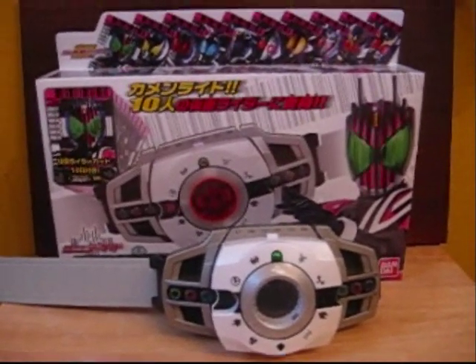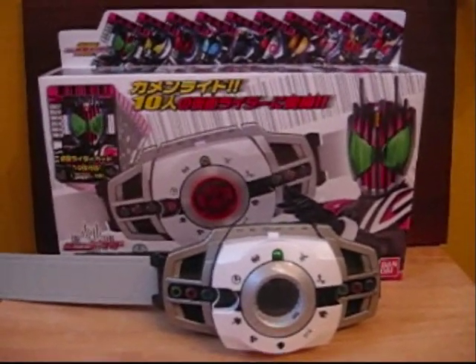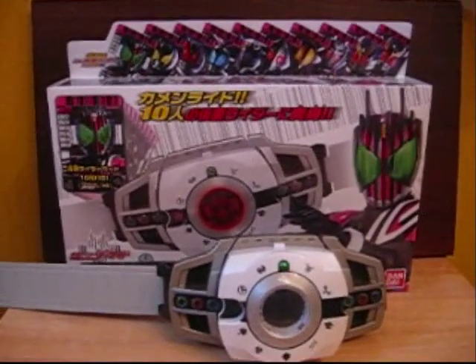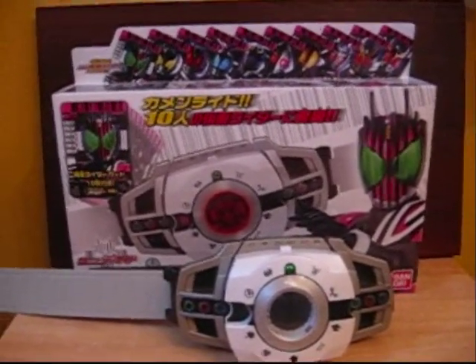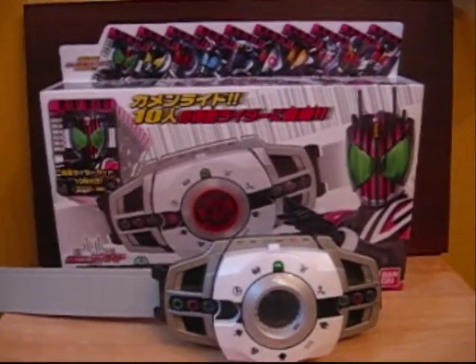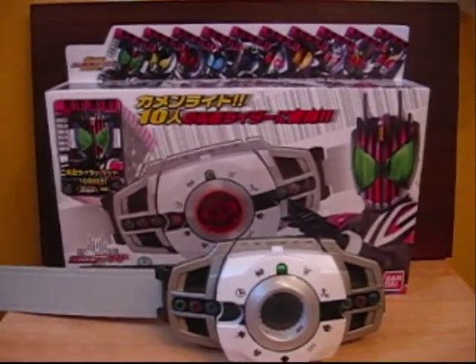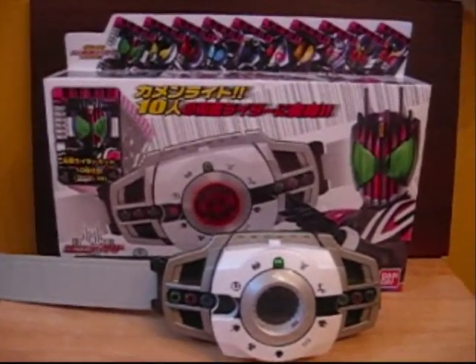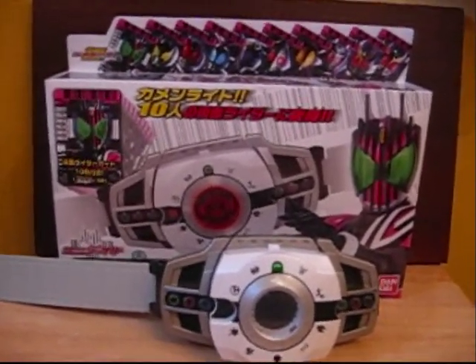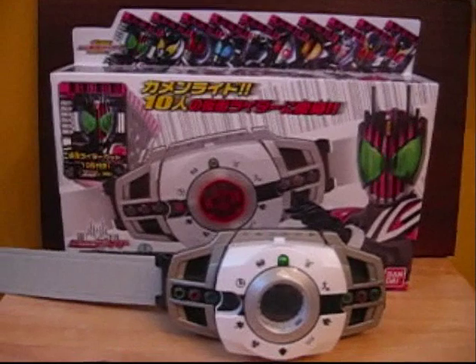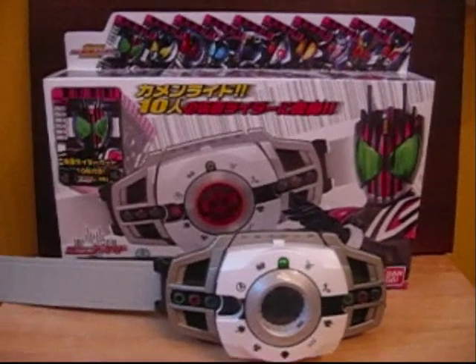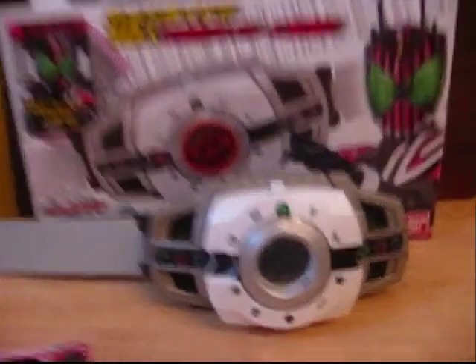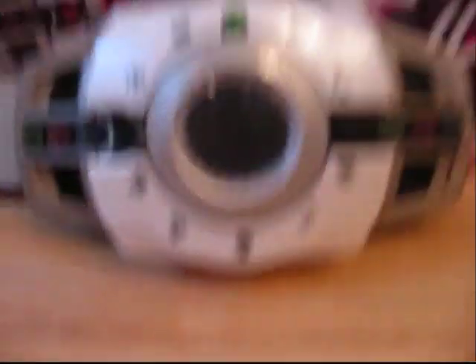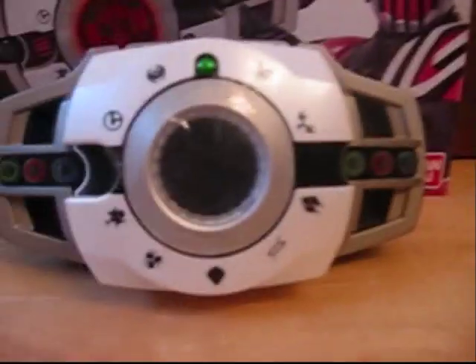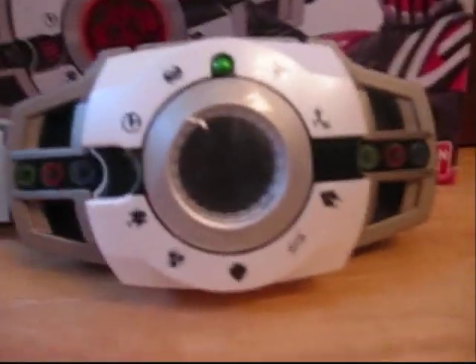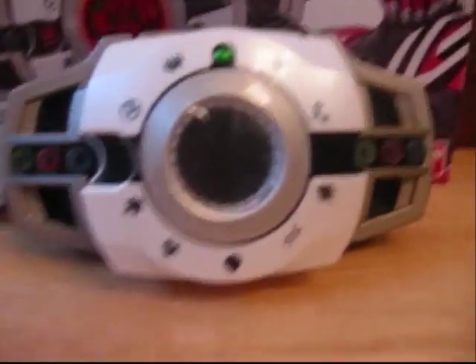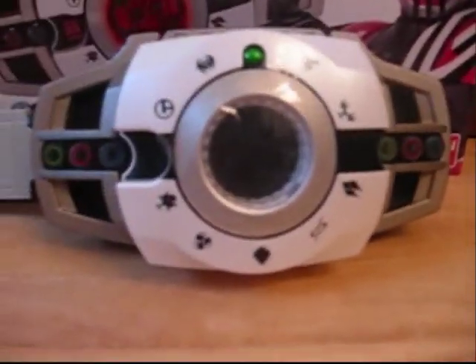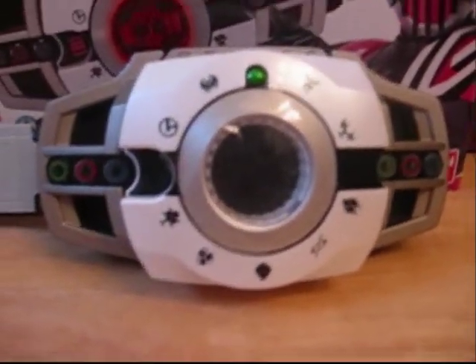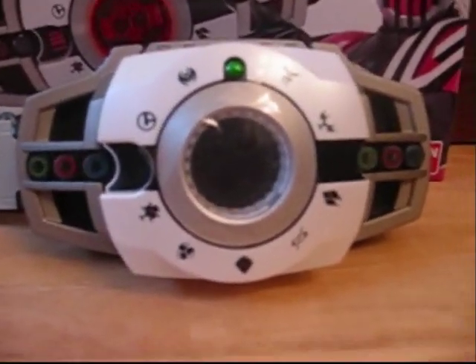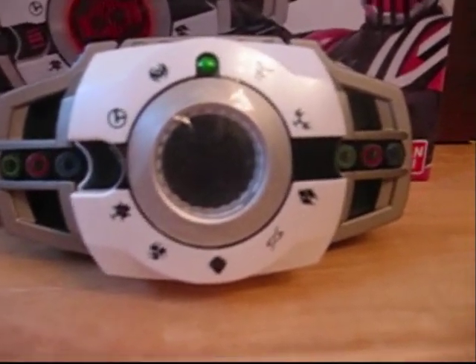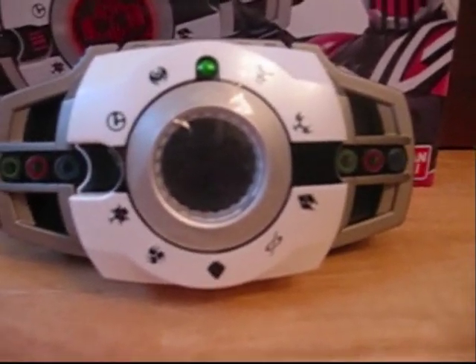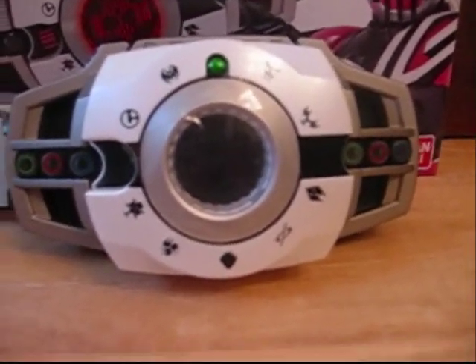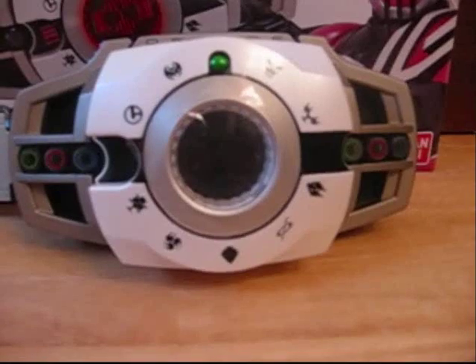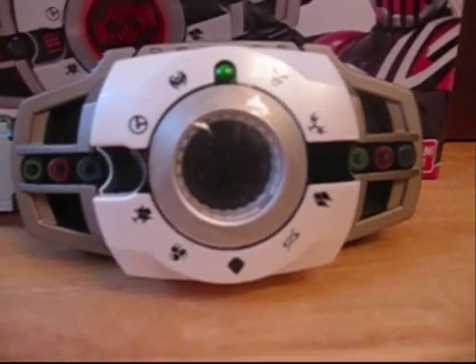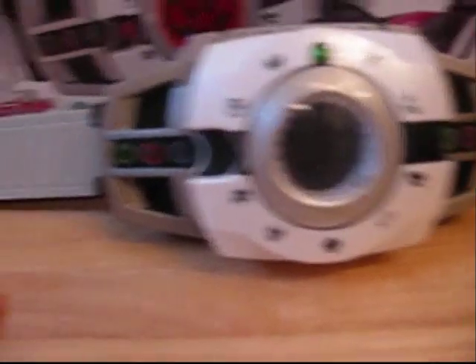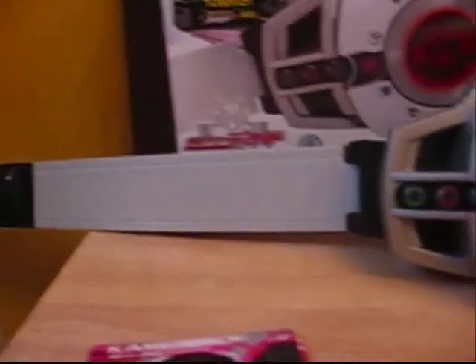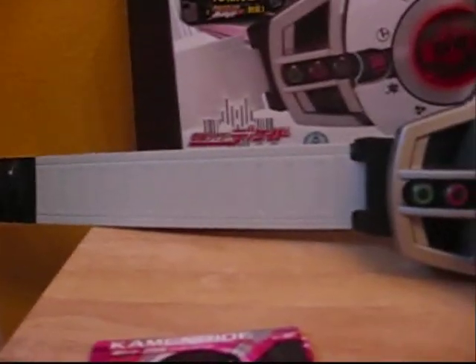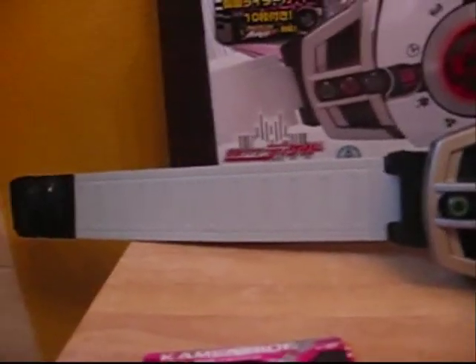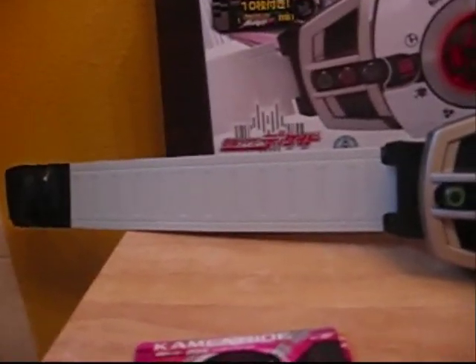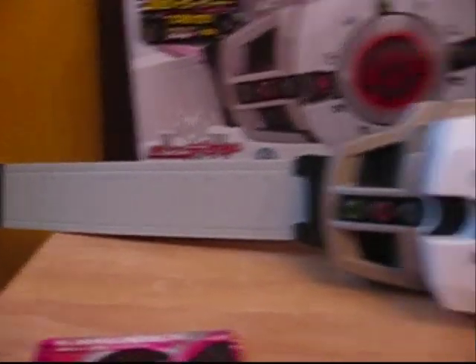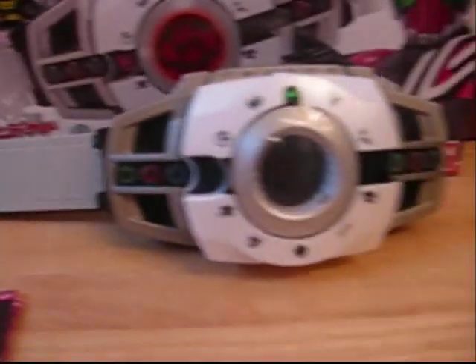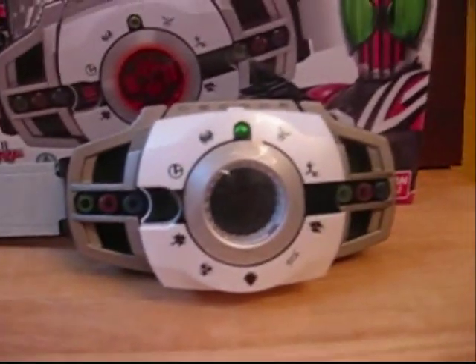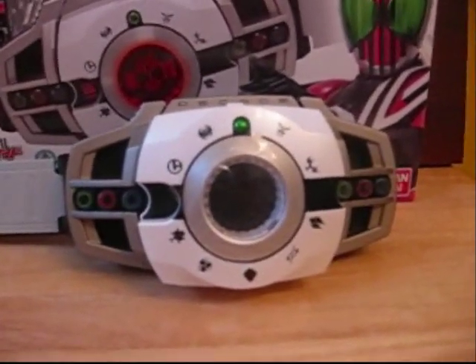I don't want to go into too much detail because I don't want this to be a two-part review, so let's get right to the belt. The belt looks very nice, a lot like the show, a little bit smaller than I expected, but it's still pretty nice. As you can see, I've already customized it with just some tape and an old luggage strap.